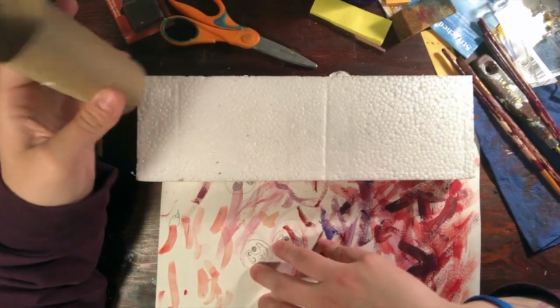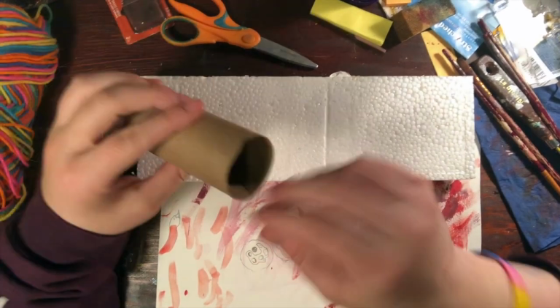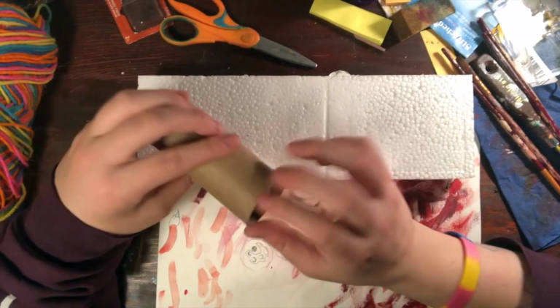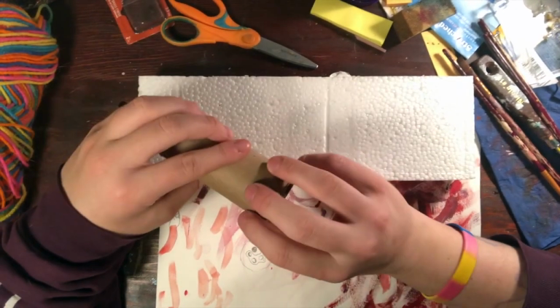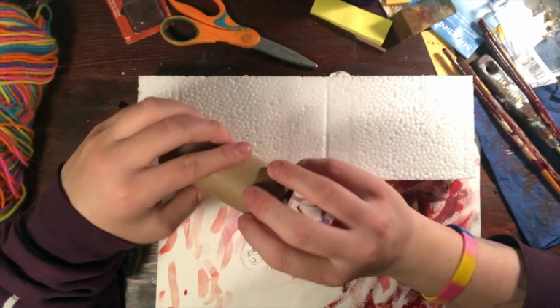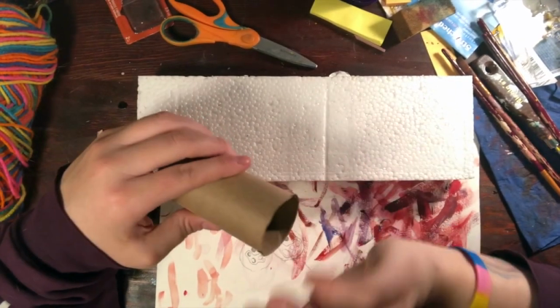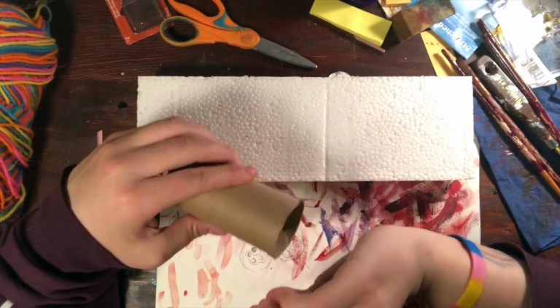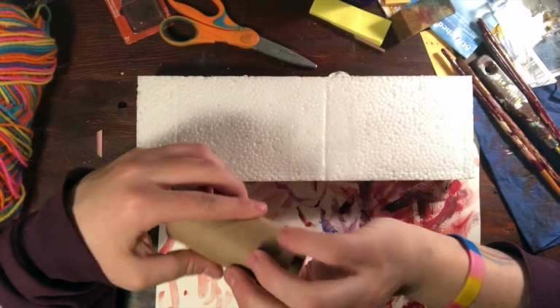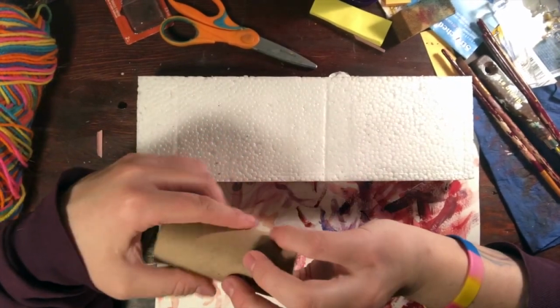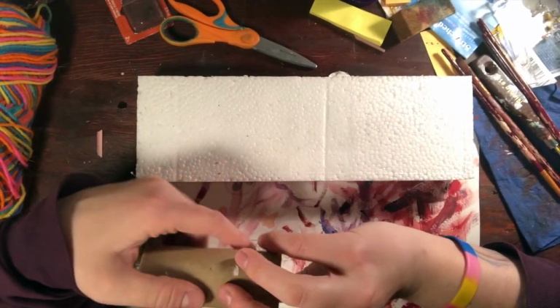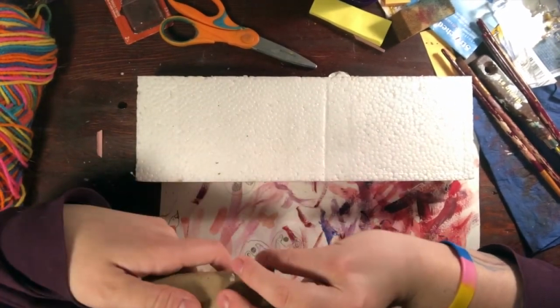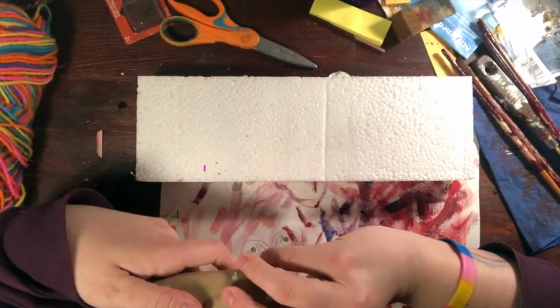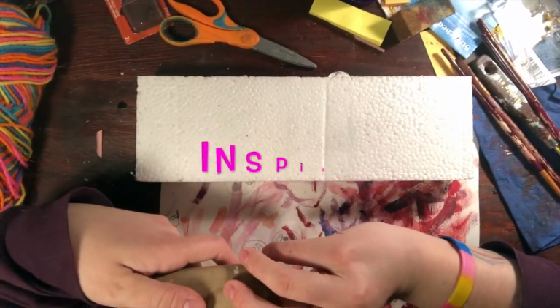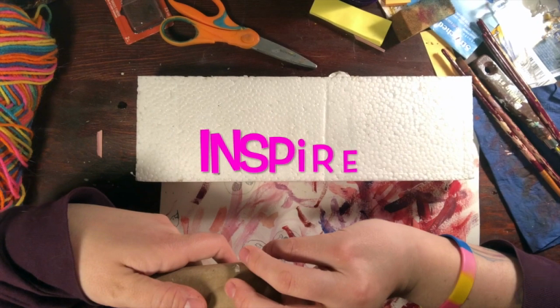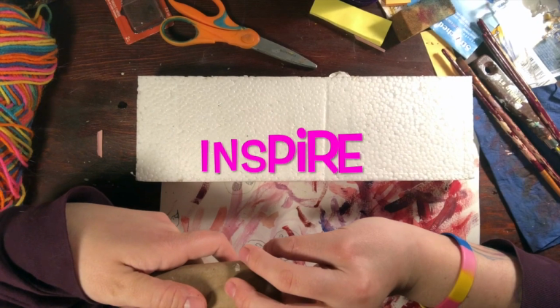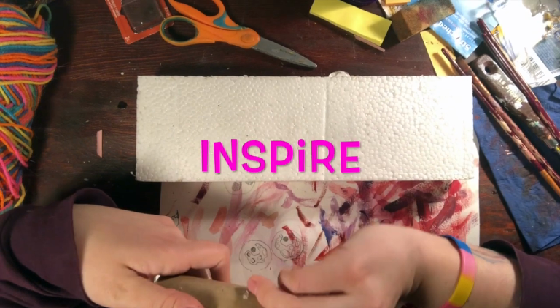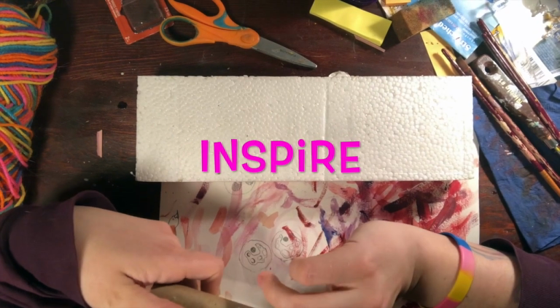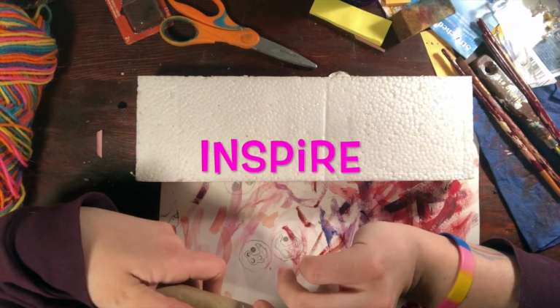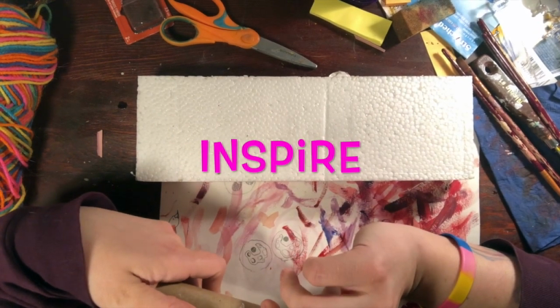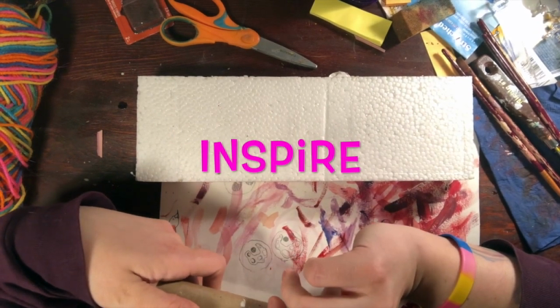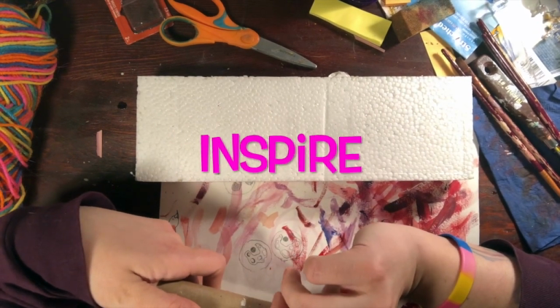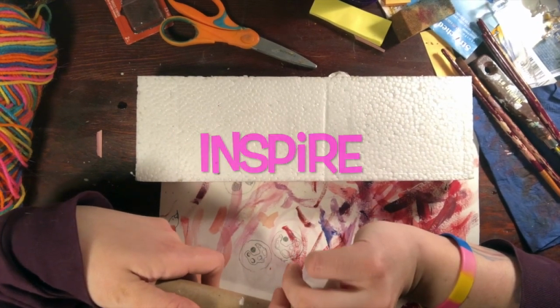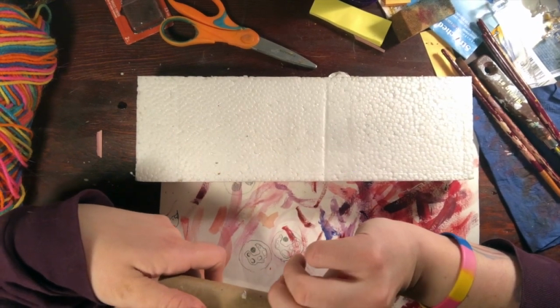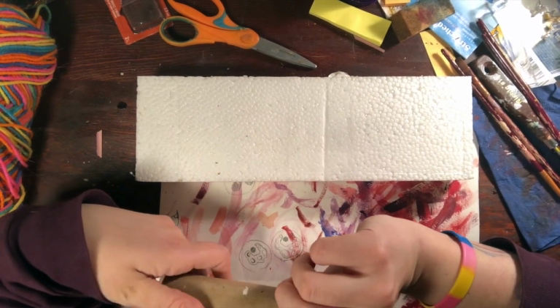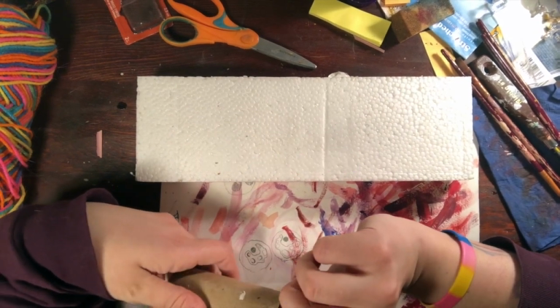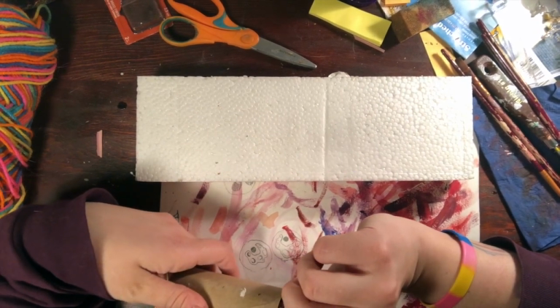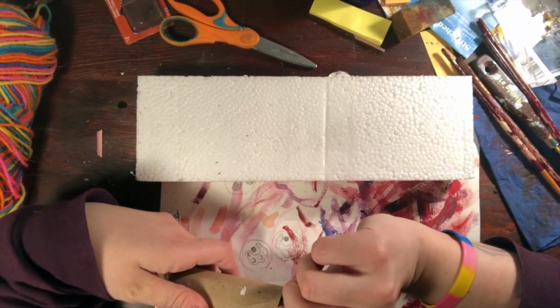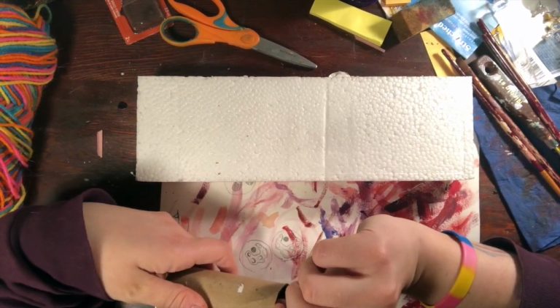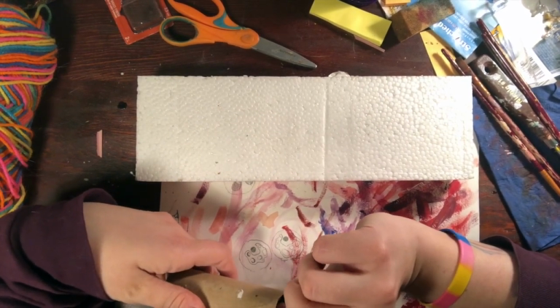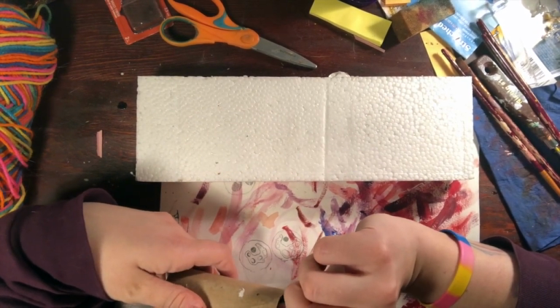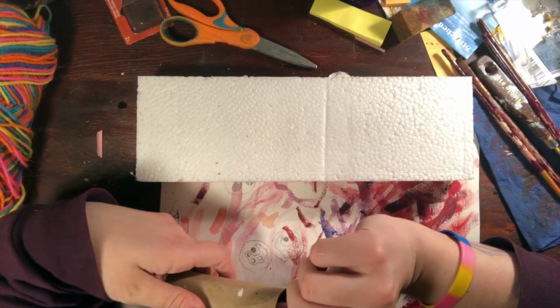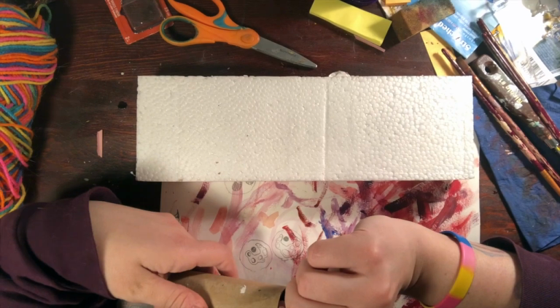And inspiring — do you know what that word means? So to inspire means to make other people want to do the same thing that you do.